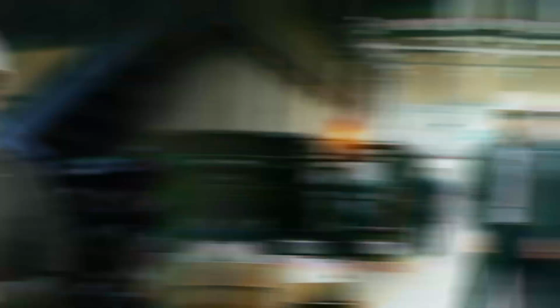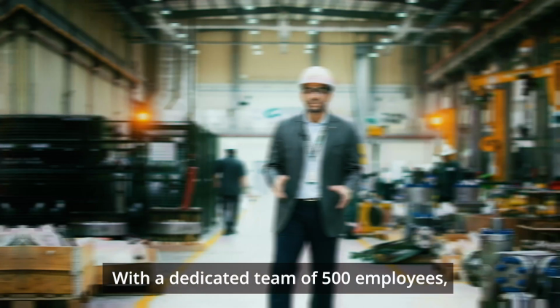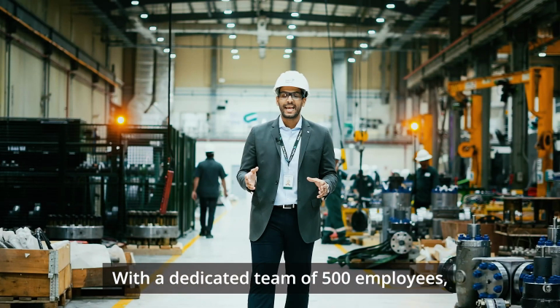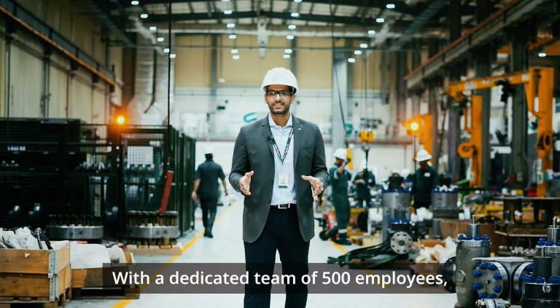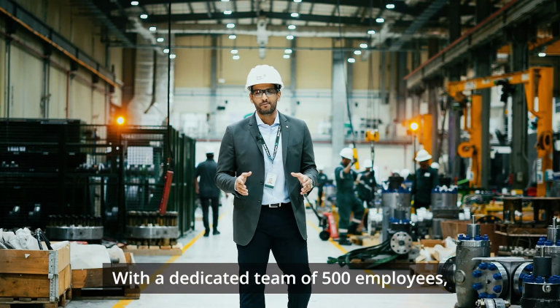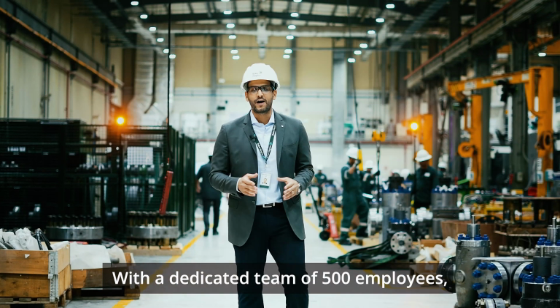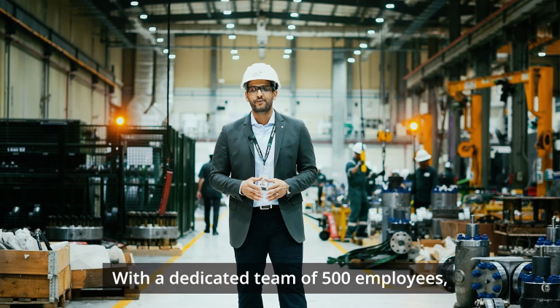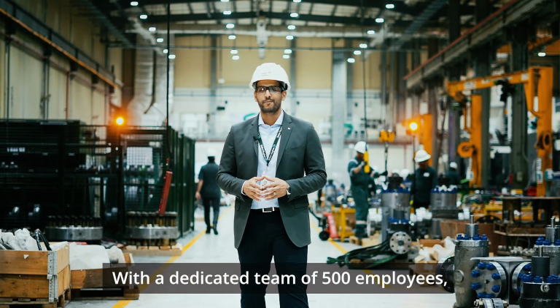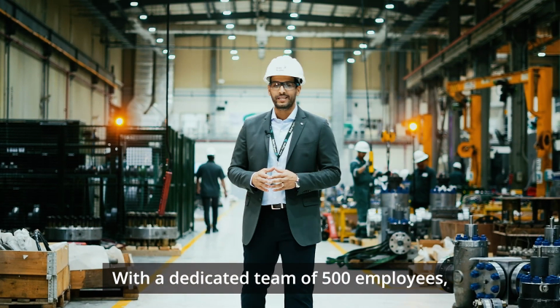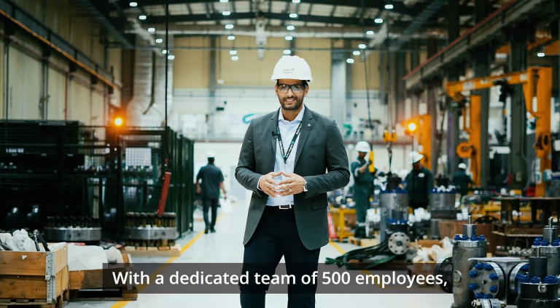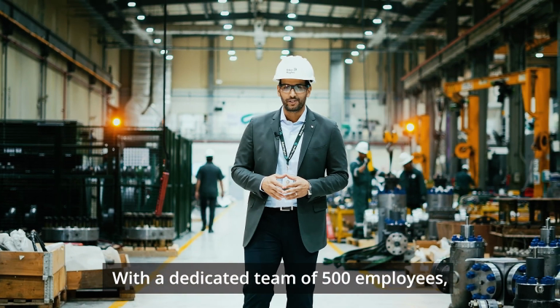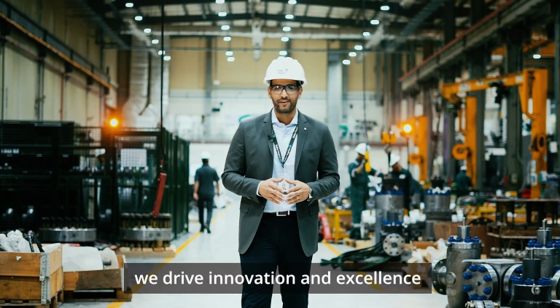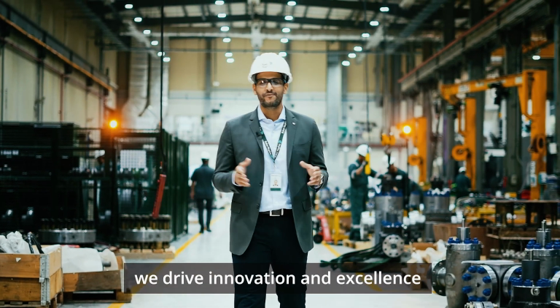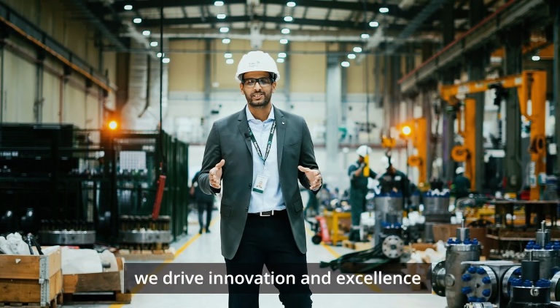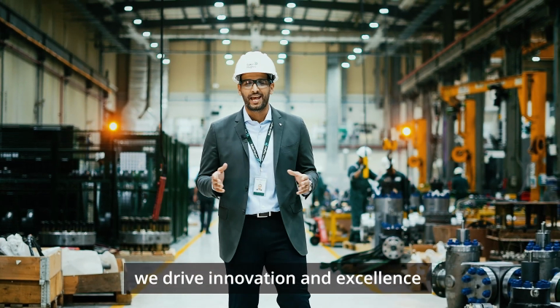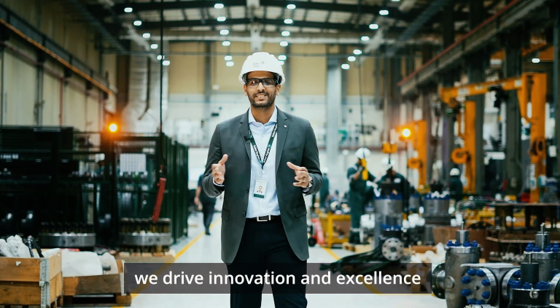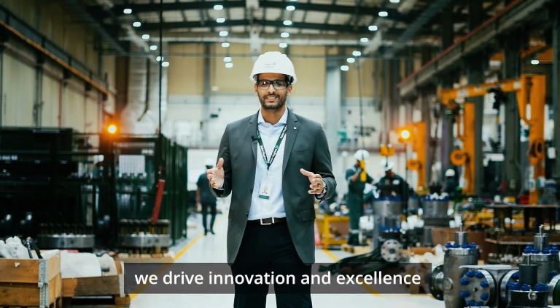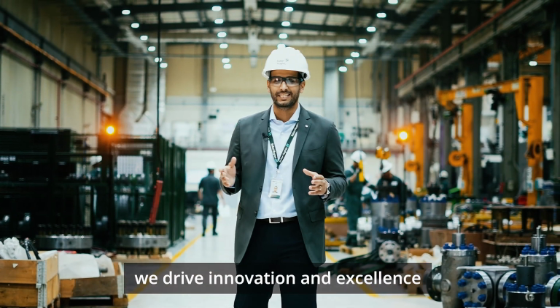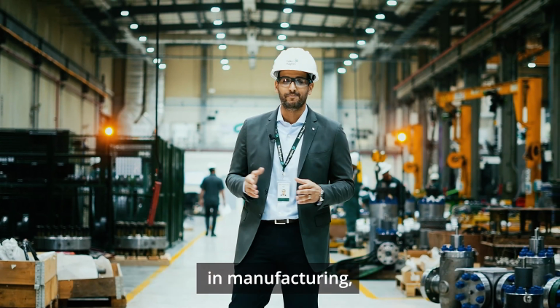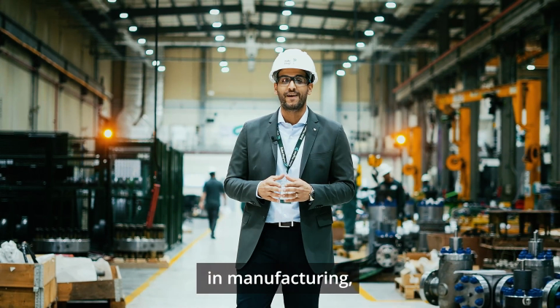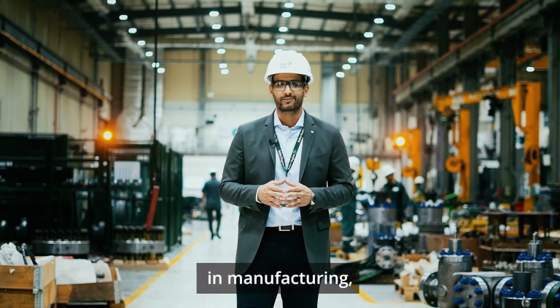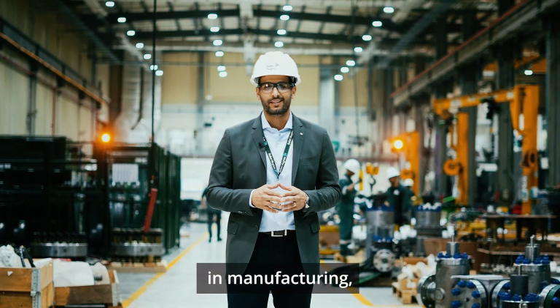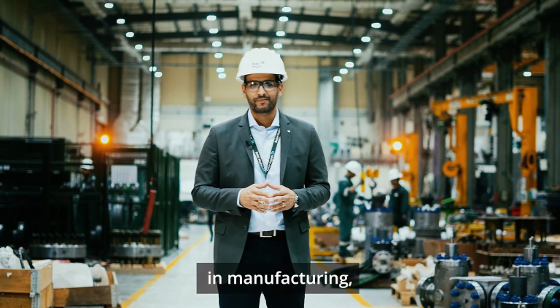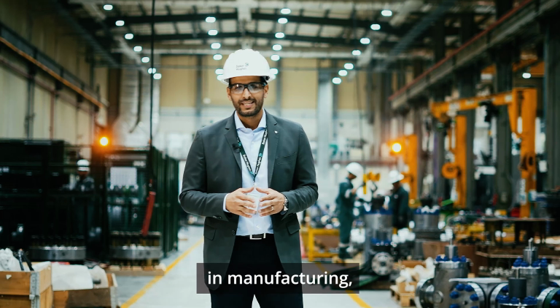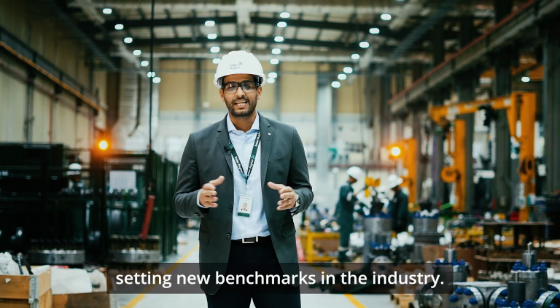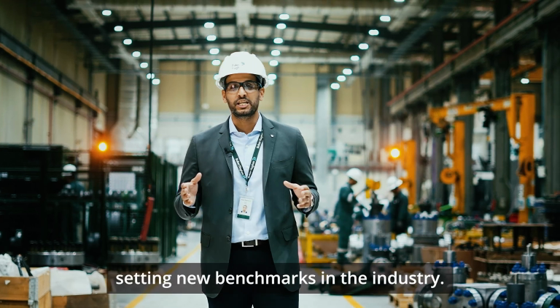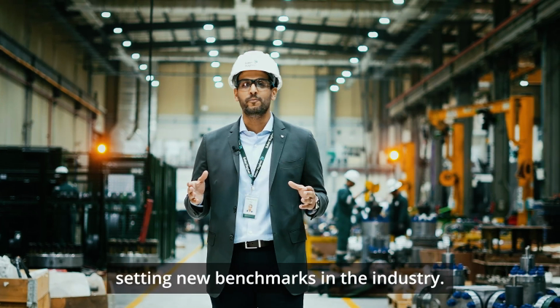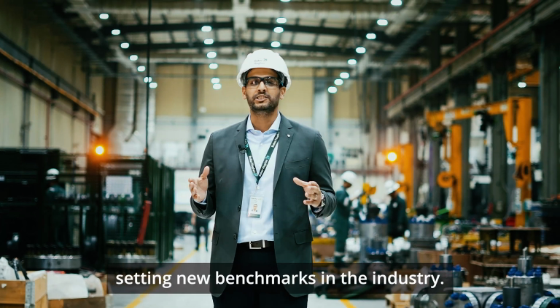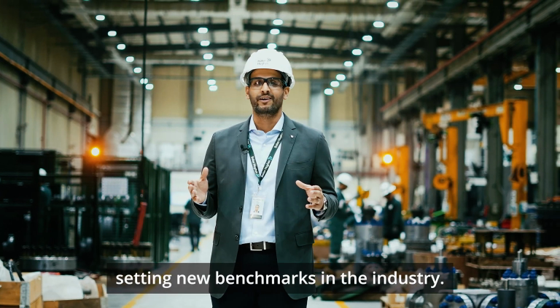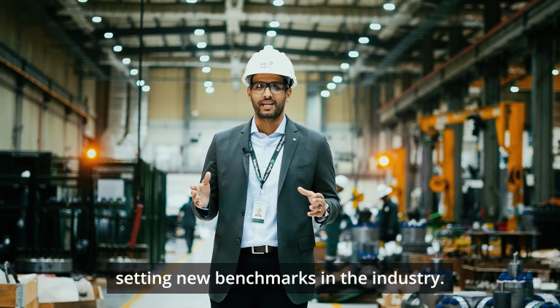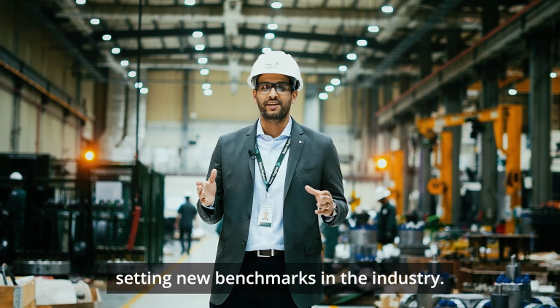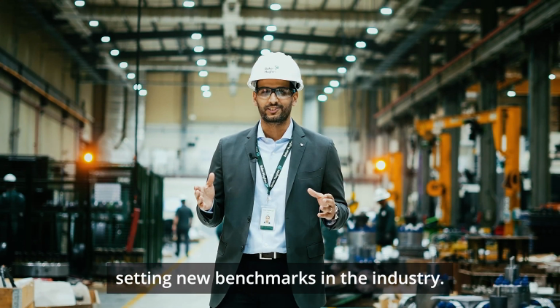With a dedicated team of 500 employees, we drive innovation and excellence in manufacturing, setting new benchmarks in the industry.